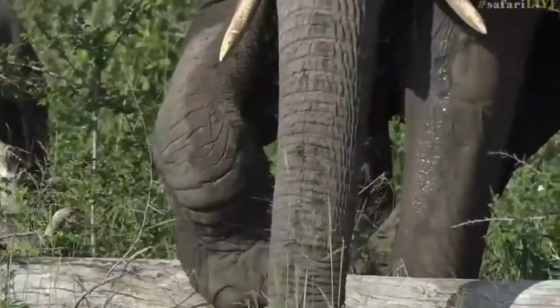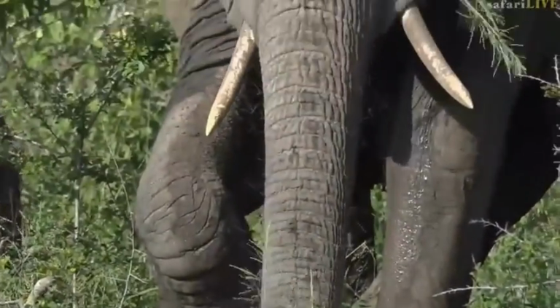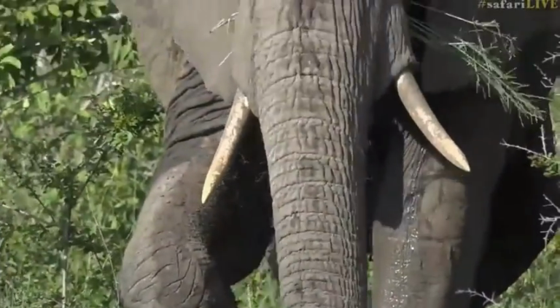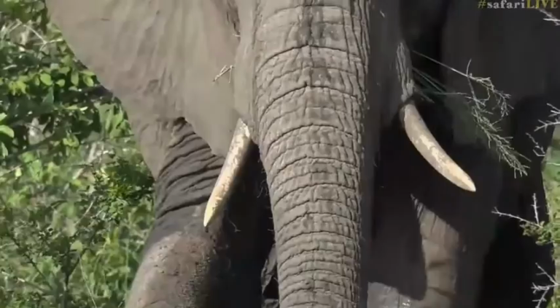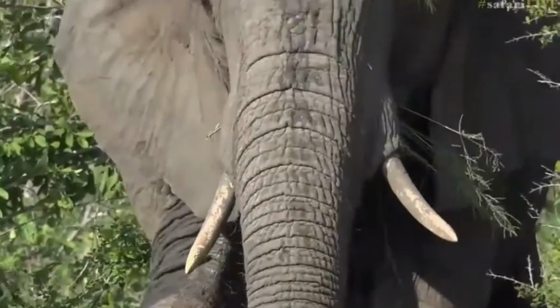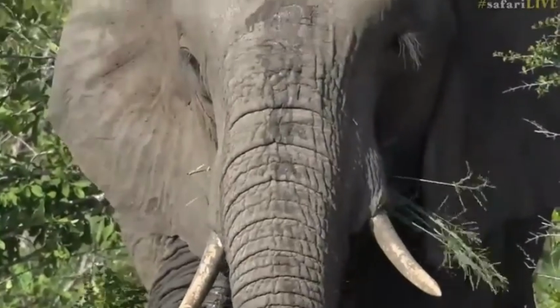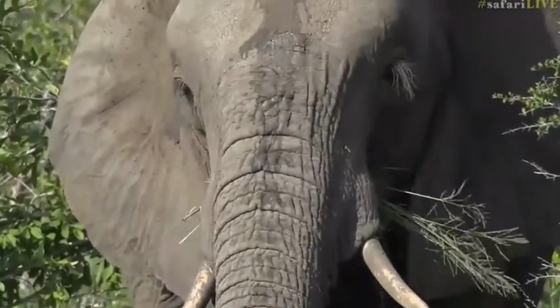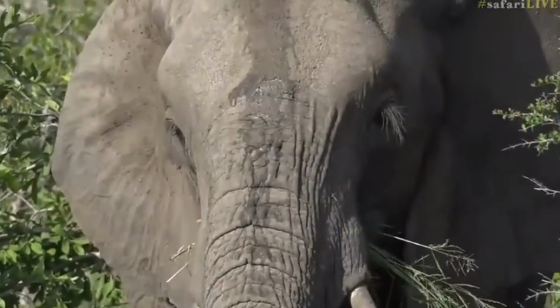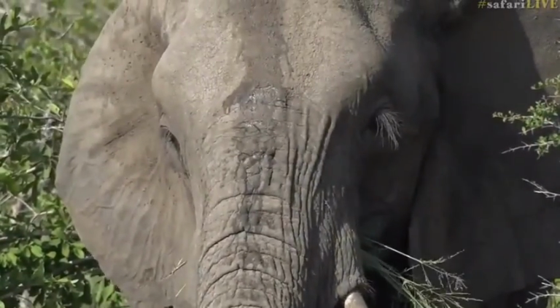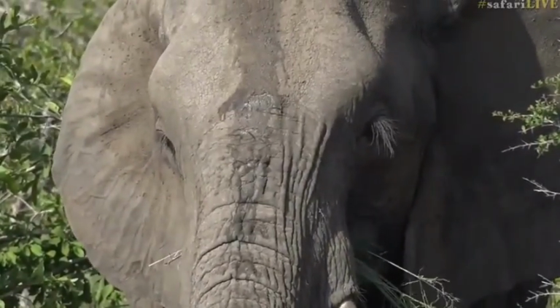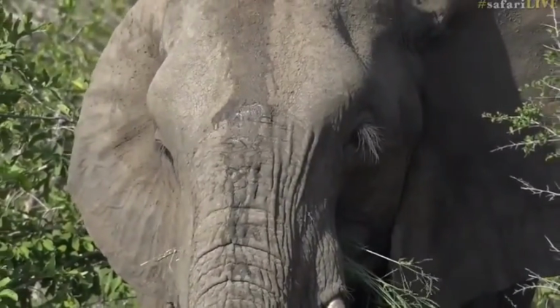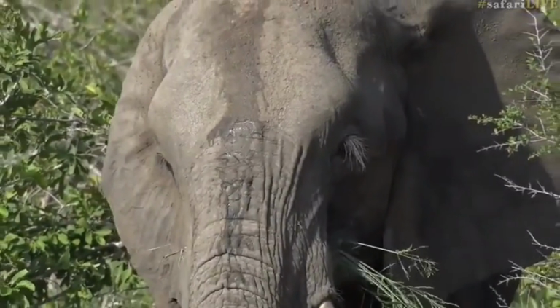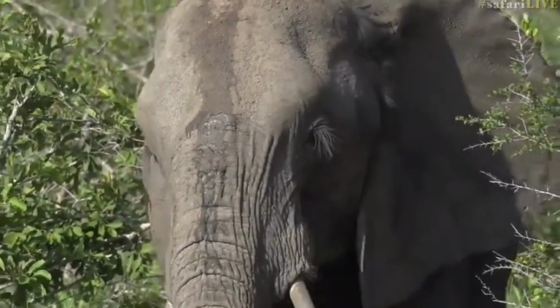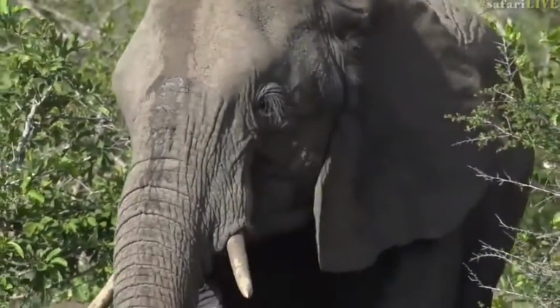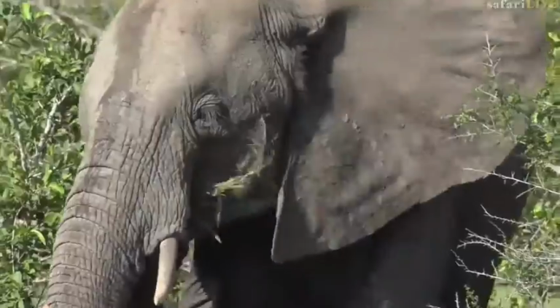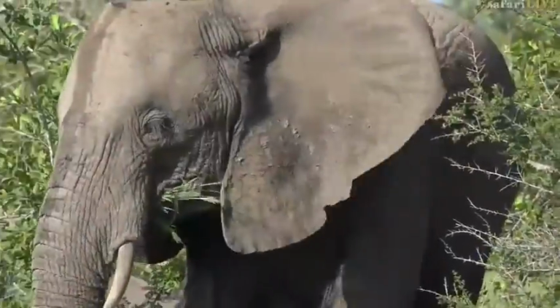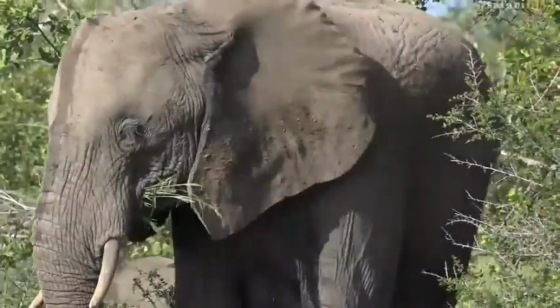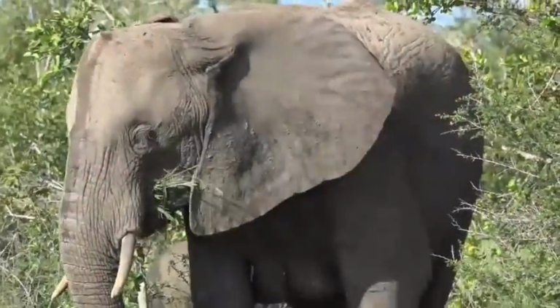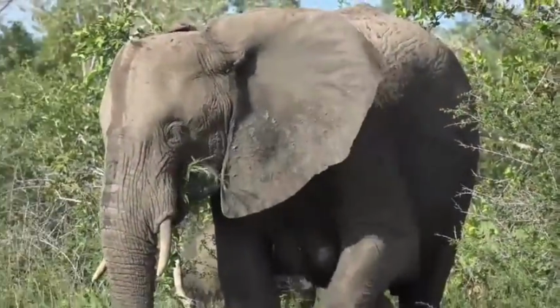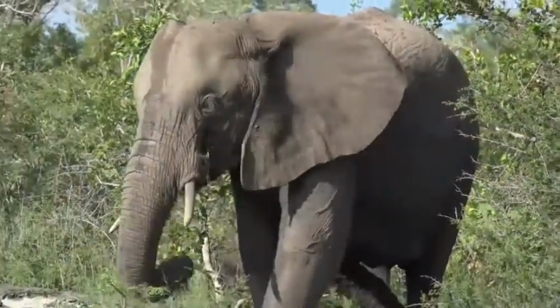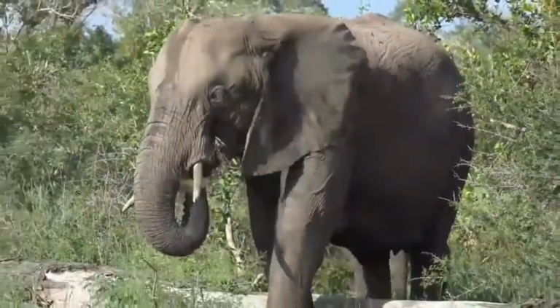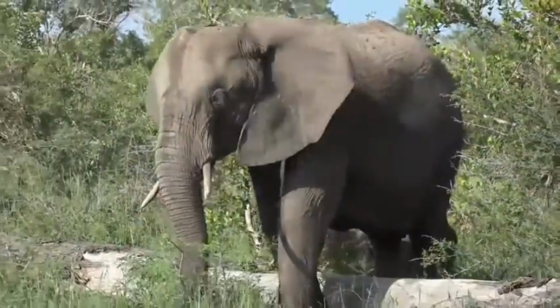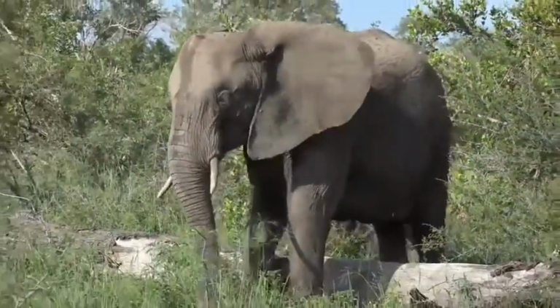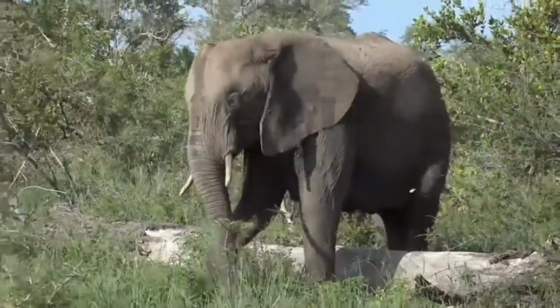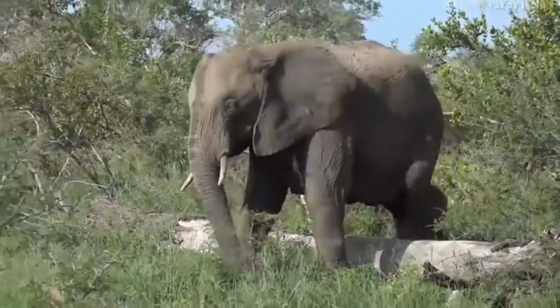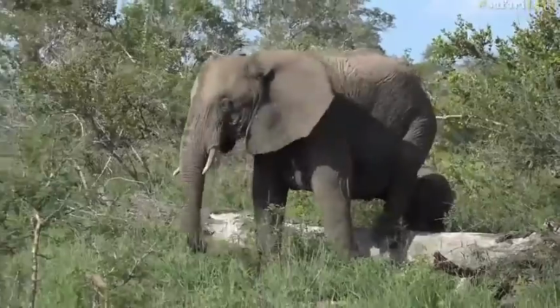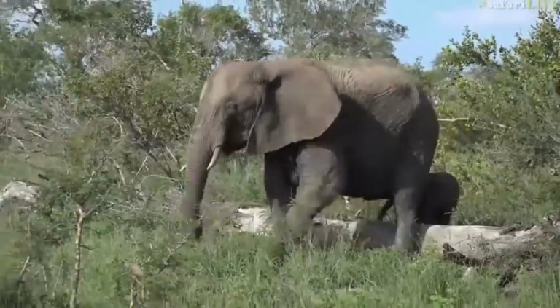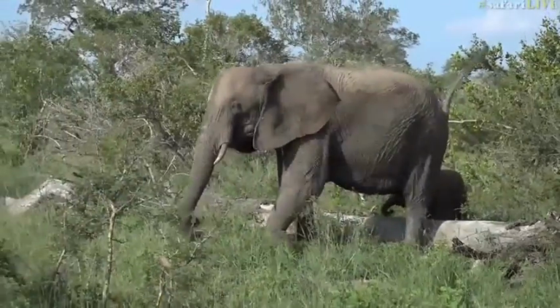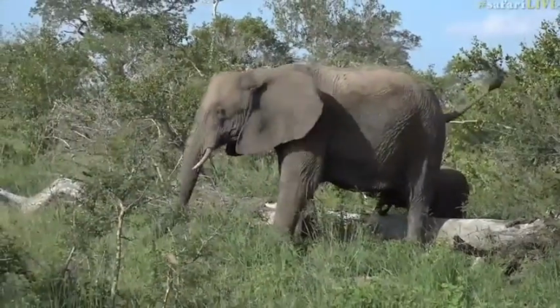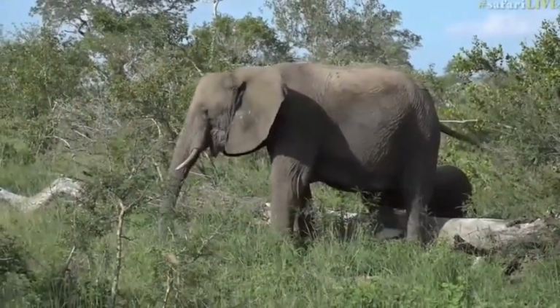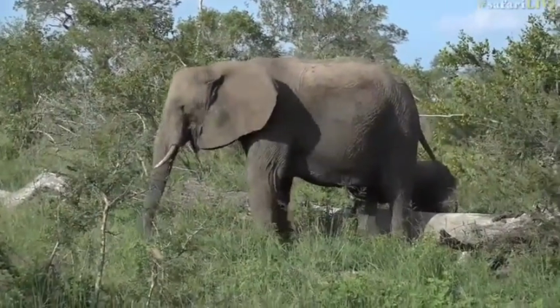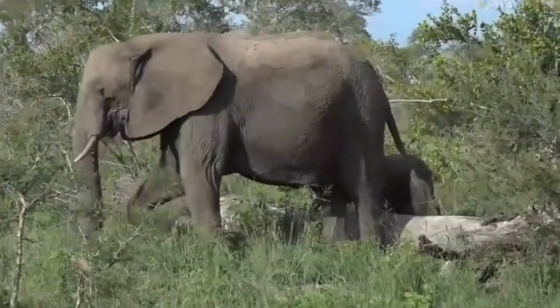An elephant, despite the fact that it's absolutely massive, can basically travel anywhere on its four legs that you can go on to. And what I mean by that is, unless you had to climb somewhere, an elephant gets there as well. Look at the baby getting over the log.